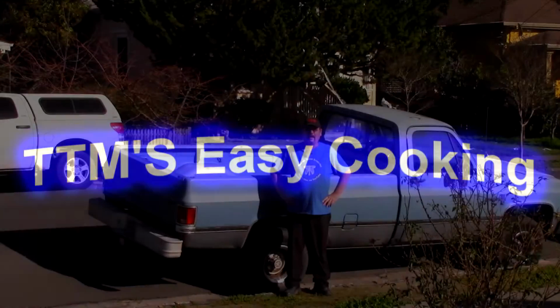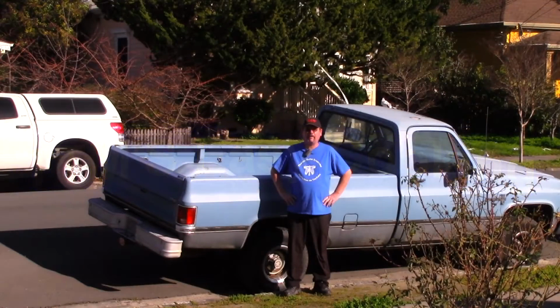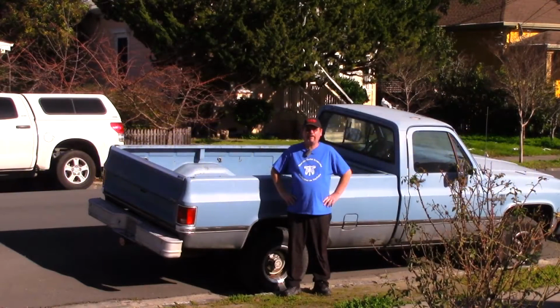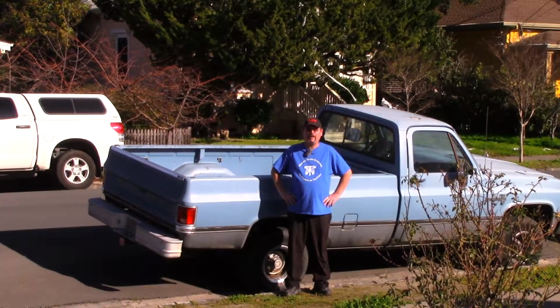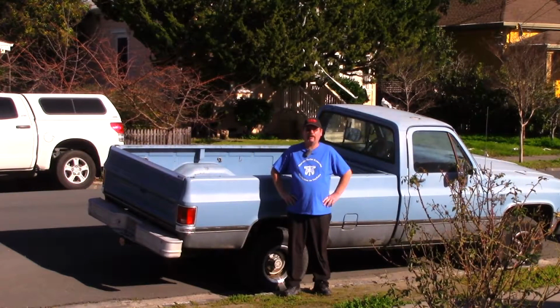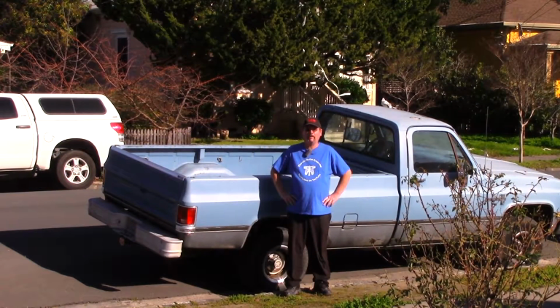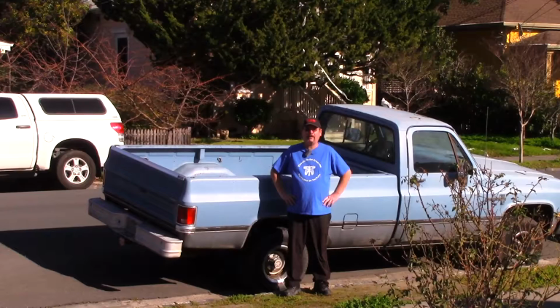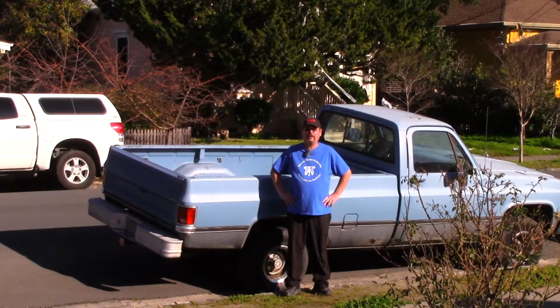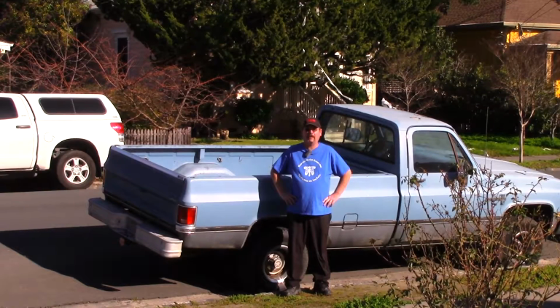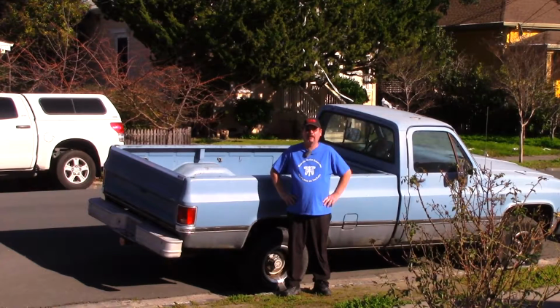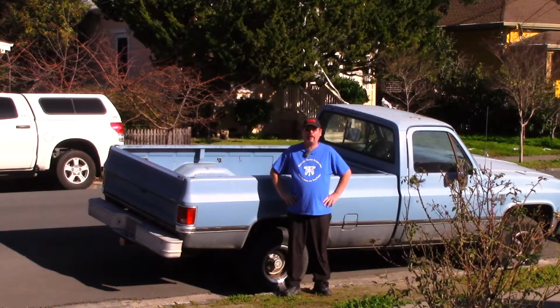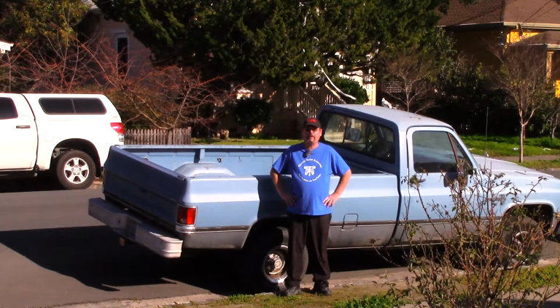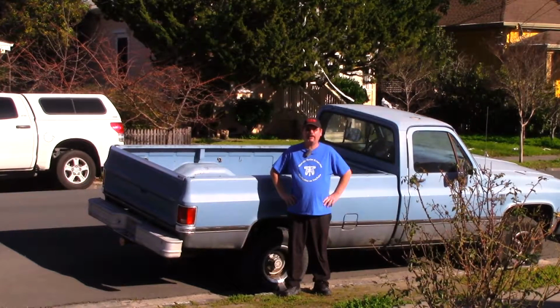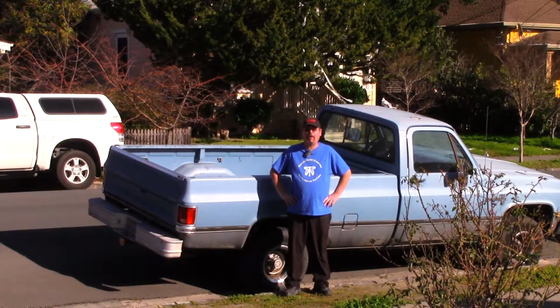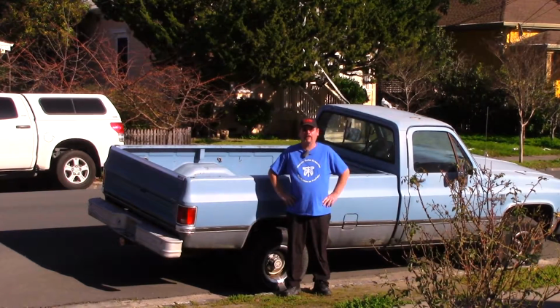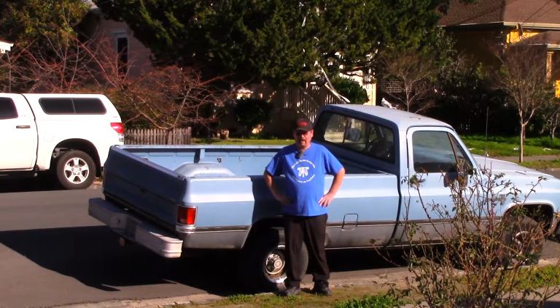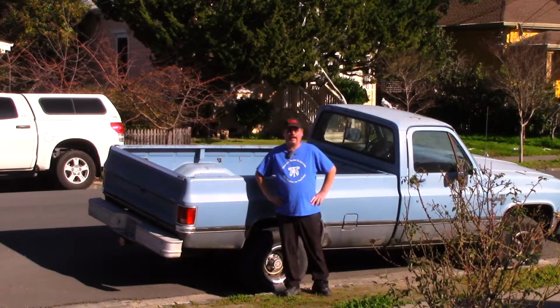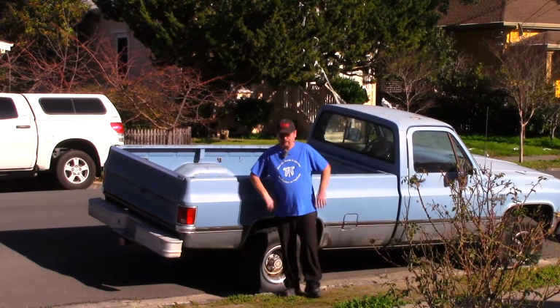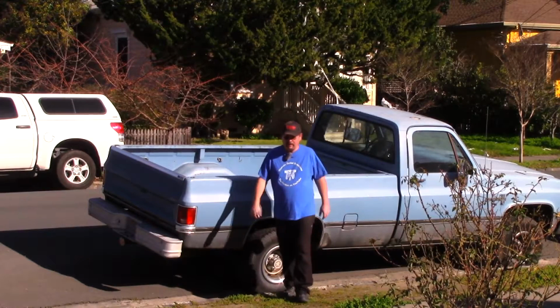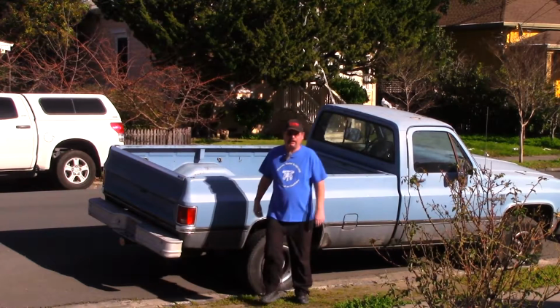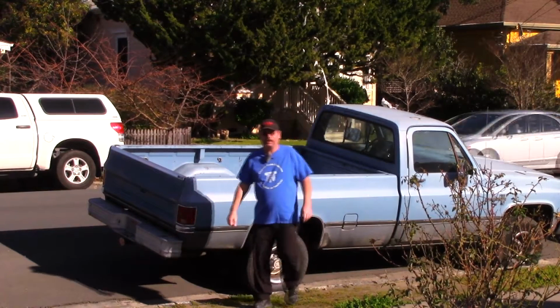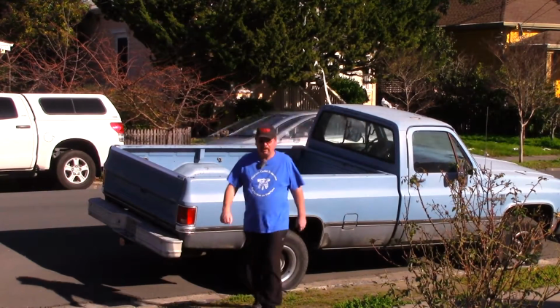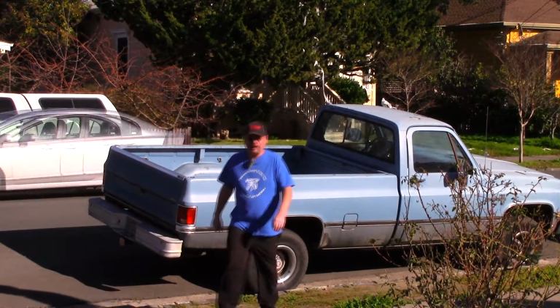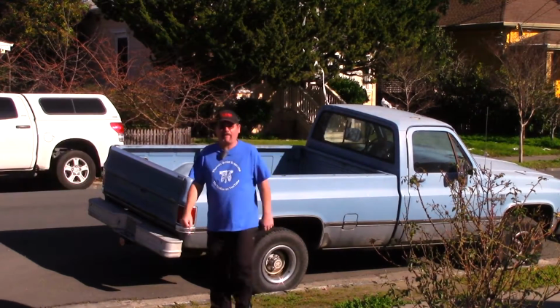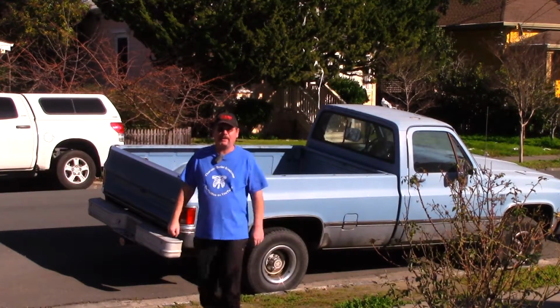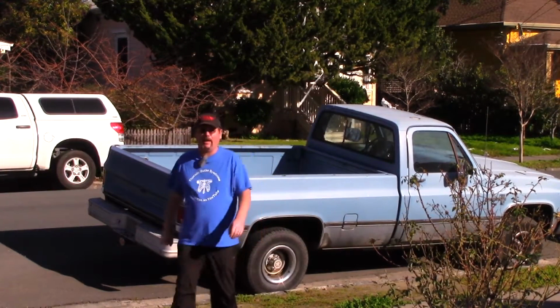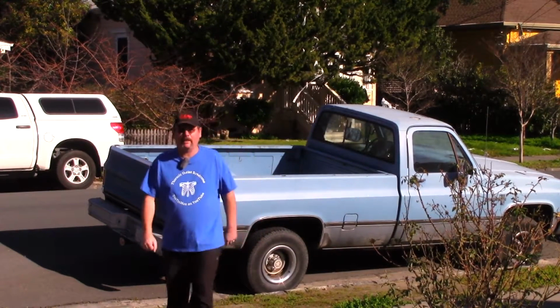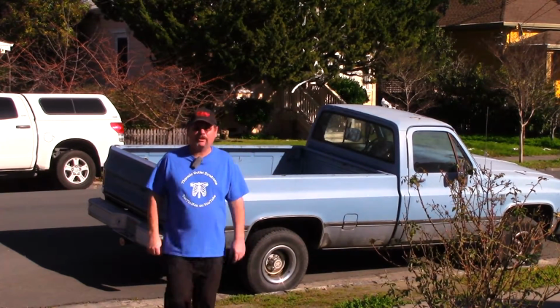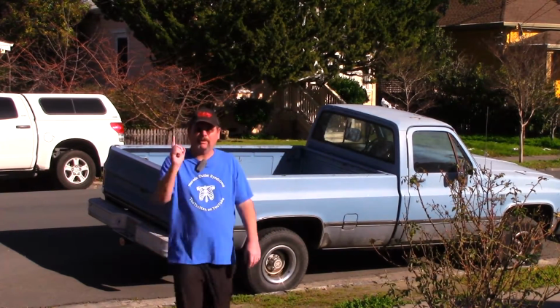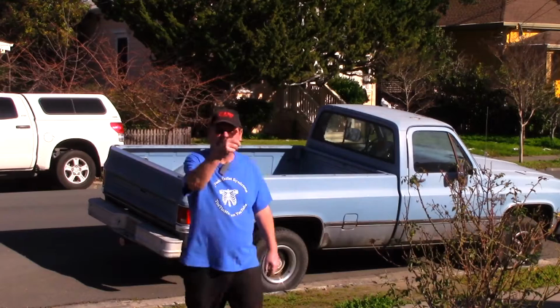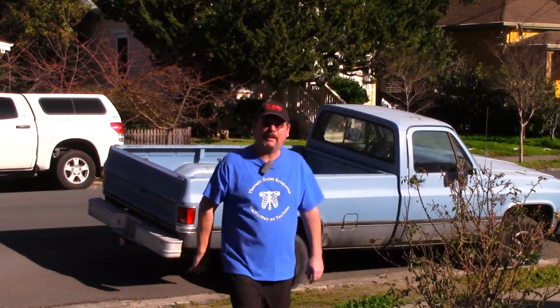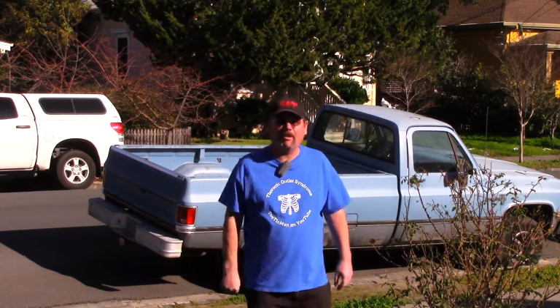Hey, everybody. Happy New Year and welcome to my easy cooking channel. Today I'm going to make some chicken parmesan, and it's not going to be anything traditional, just kind of a fast, easy recipe. So let's go inside and get started.